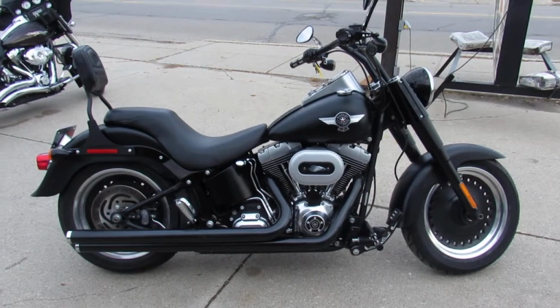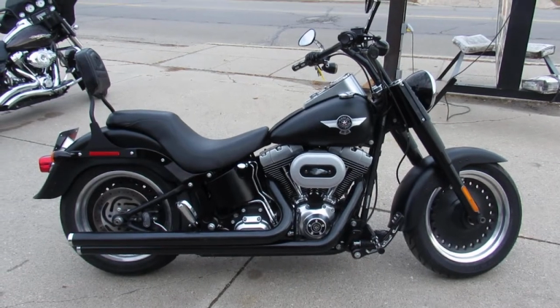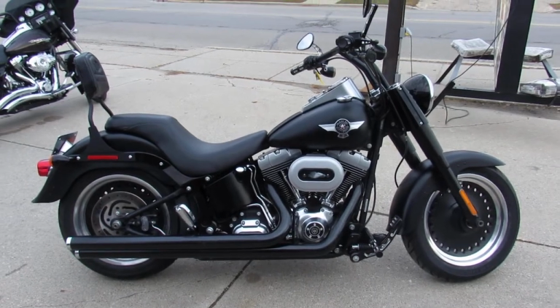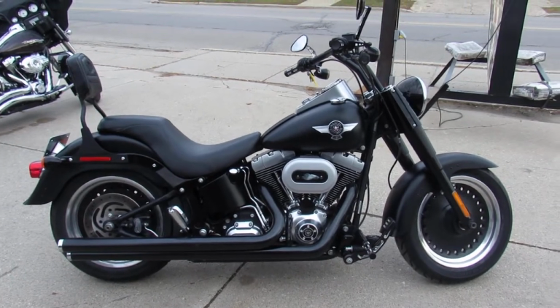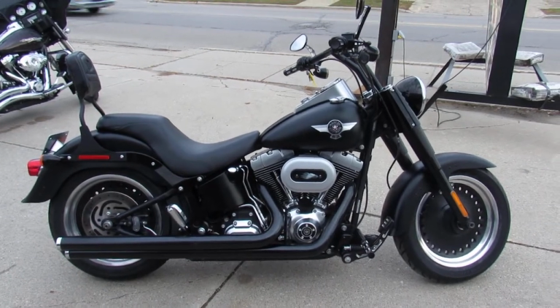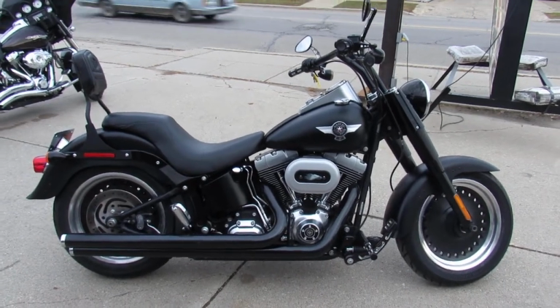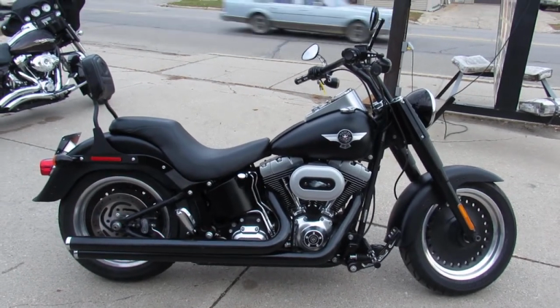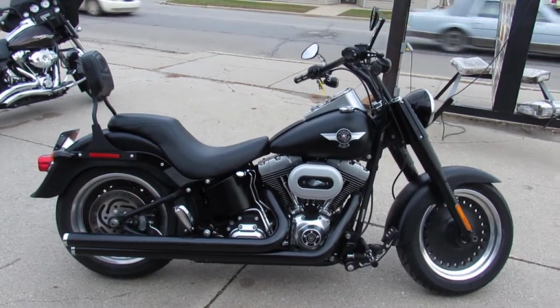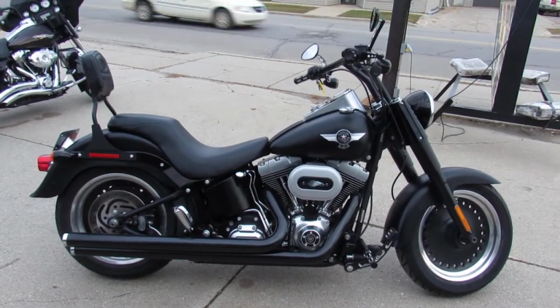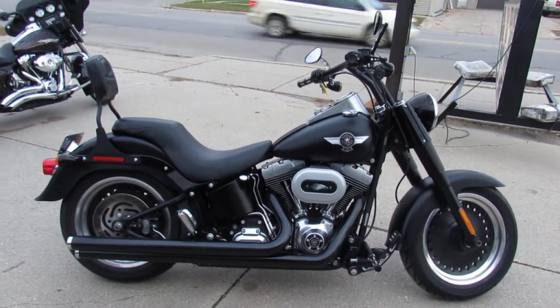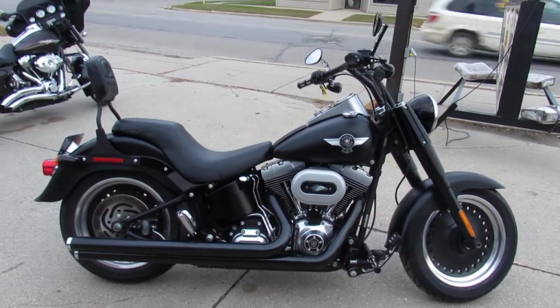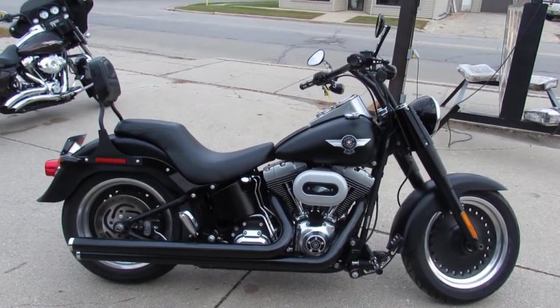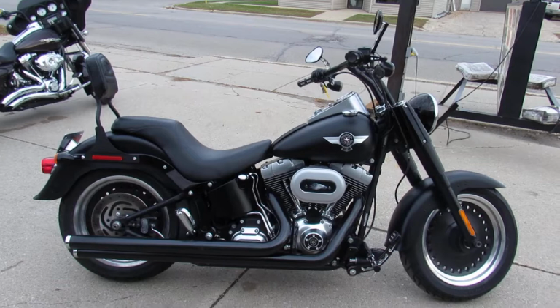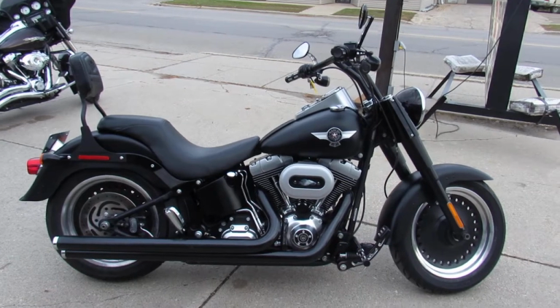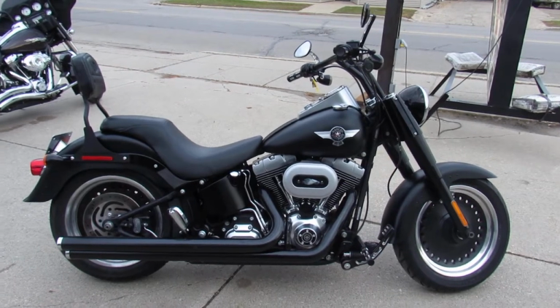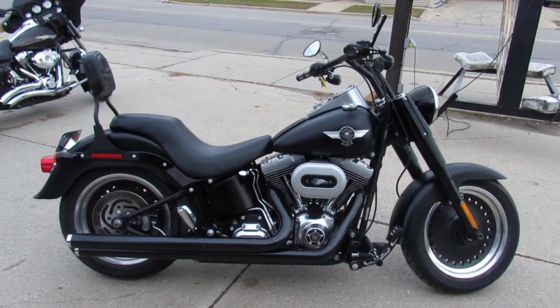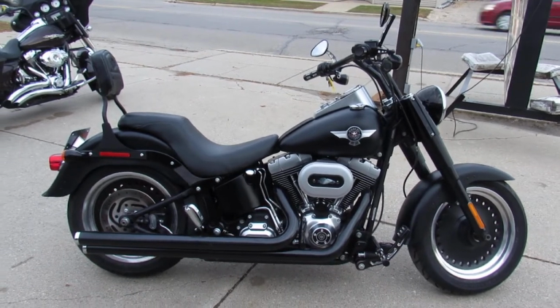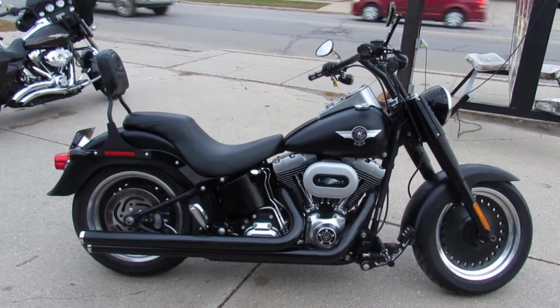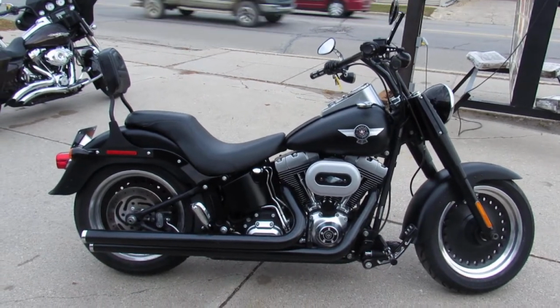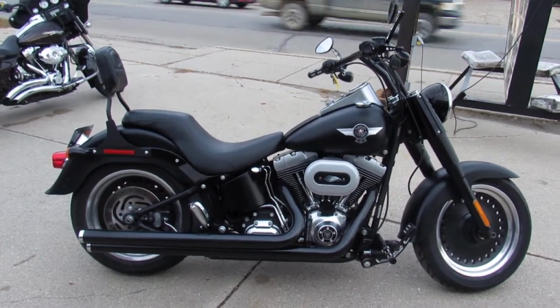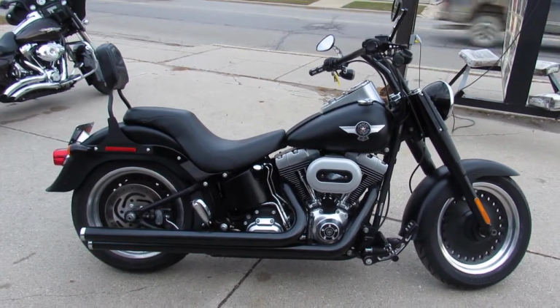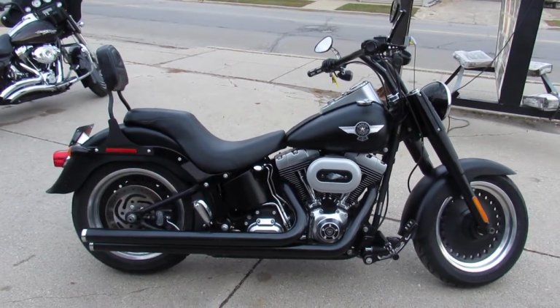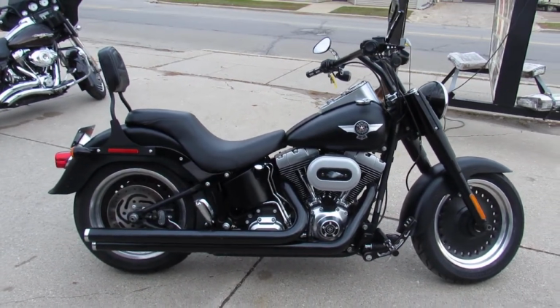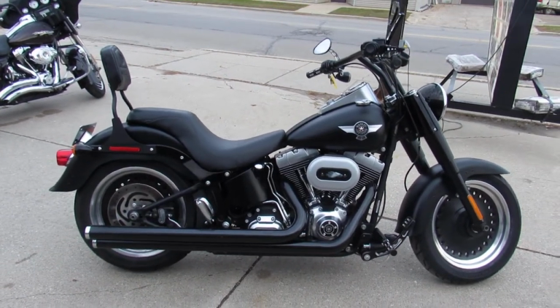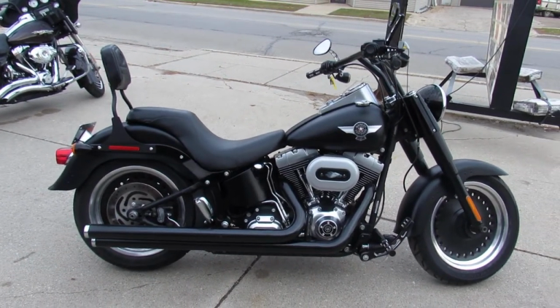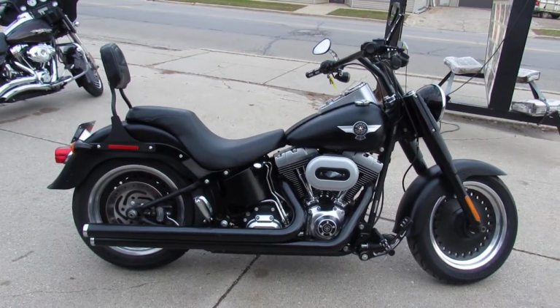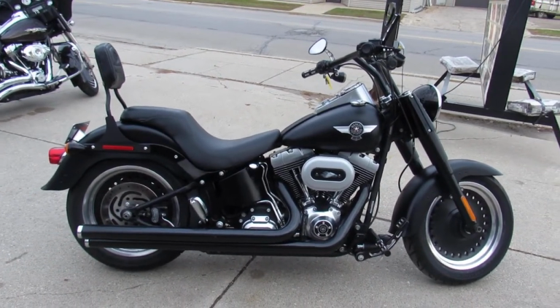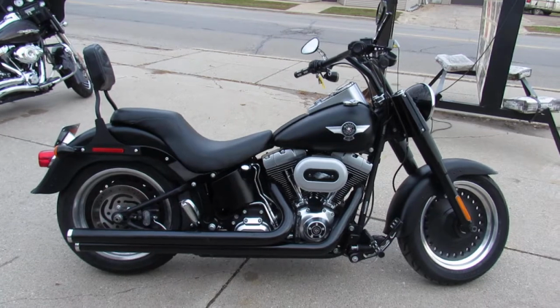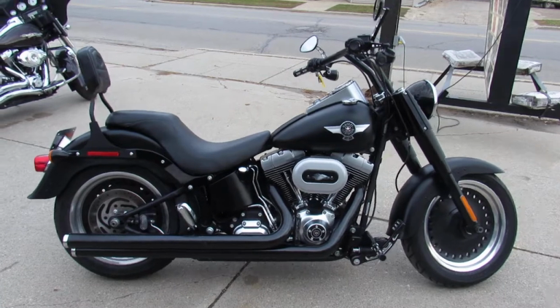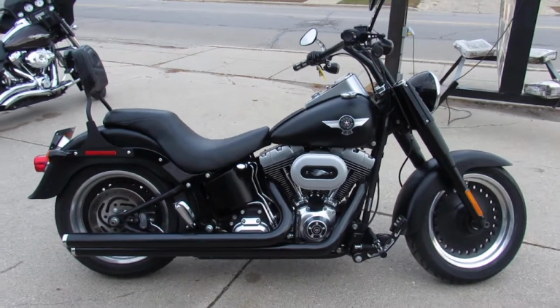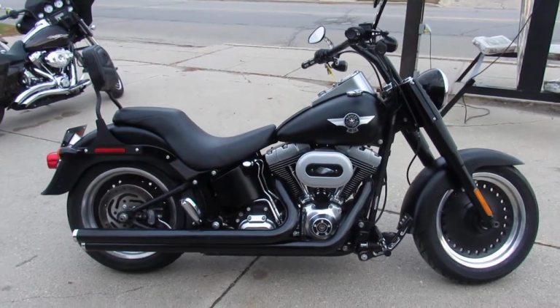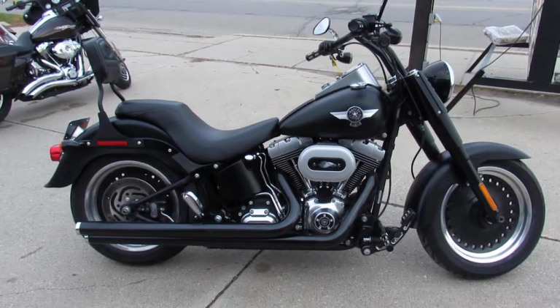Hey guys, it's Aaron and Andrew at ApprovalPowerSports.com, doing a video on some of the used bikes we just got in. We've got over 400 used Harleys in the showroom for sale. Check this one out guys.